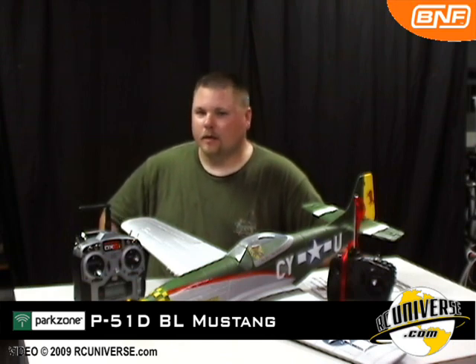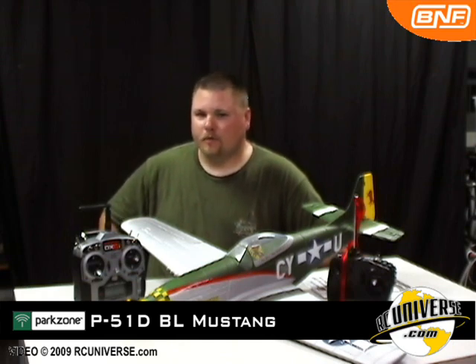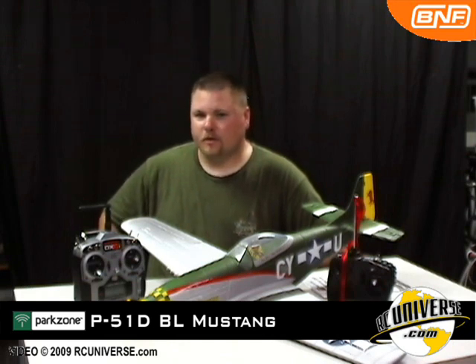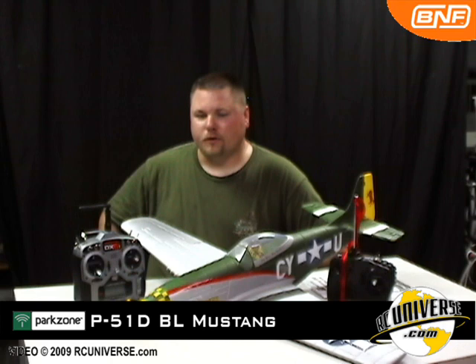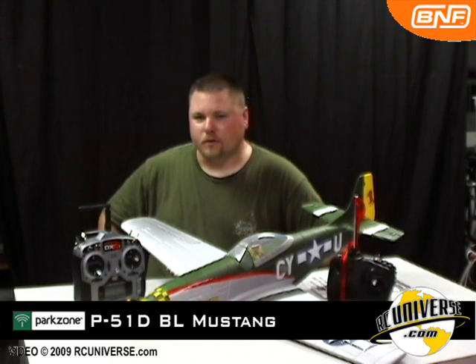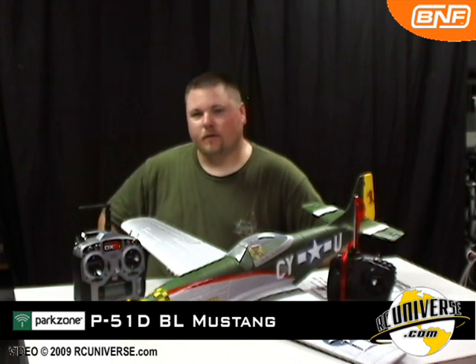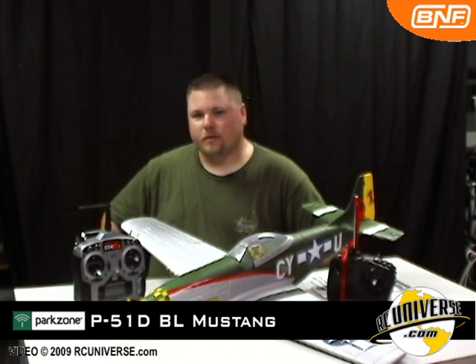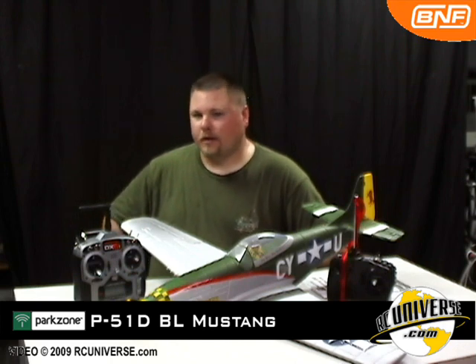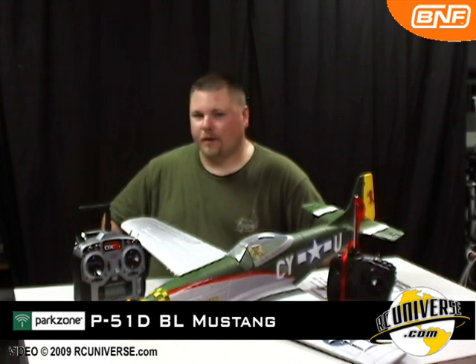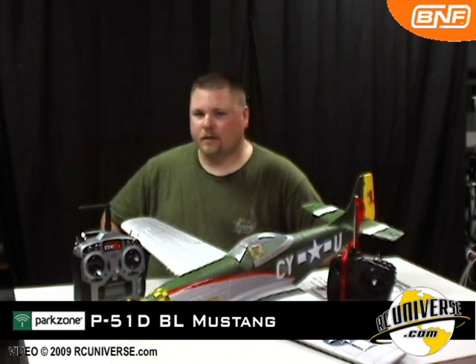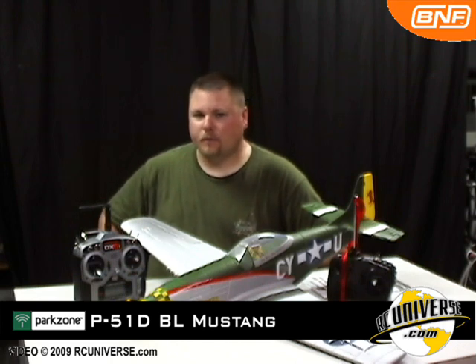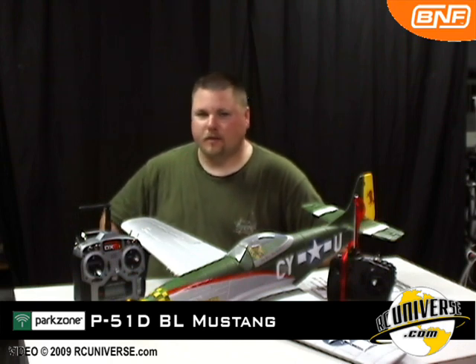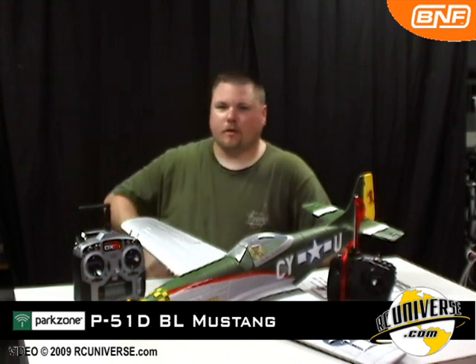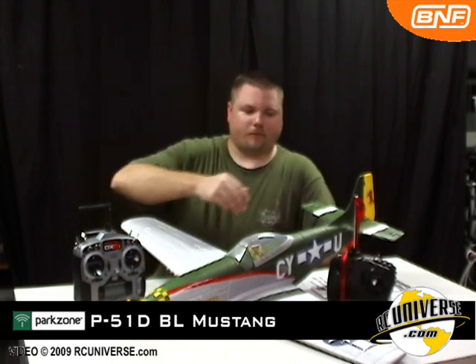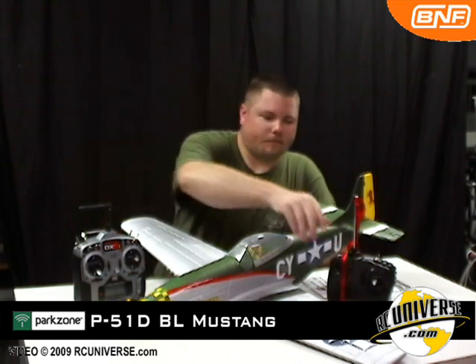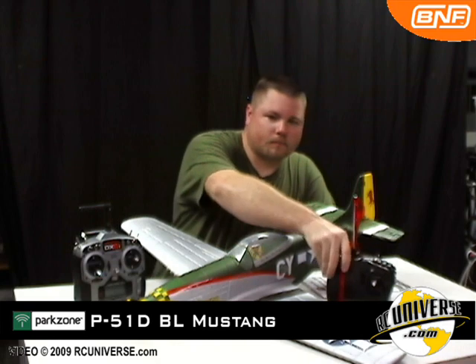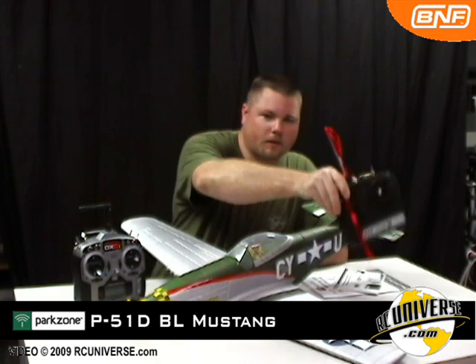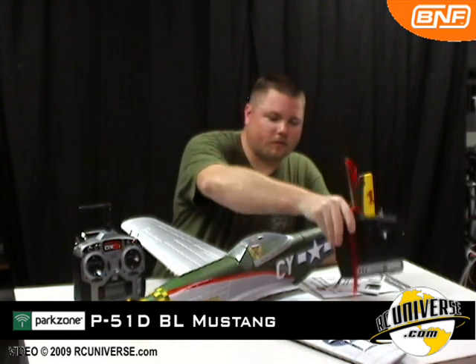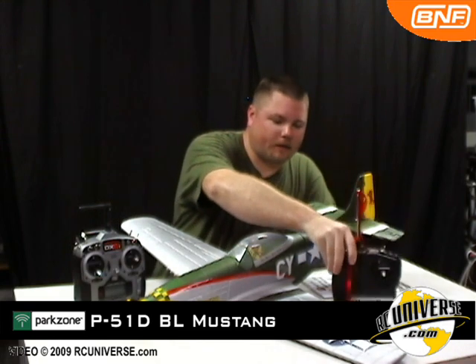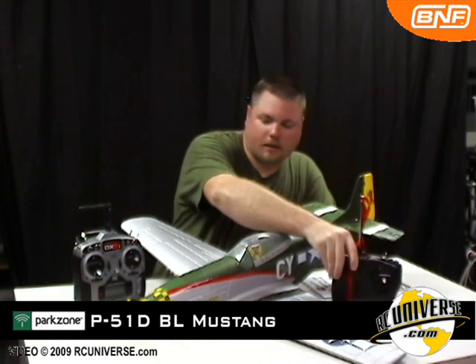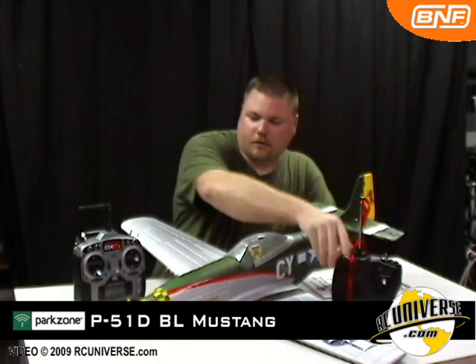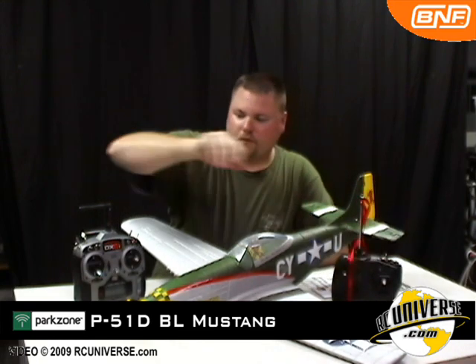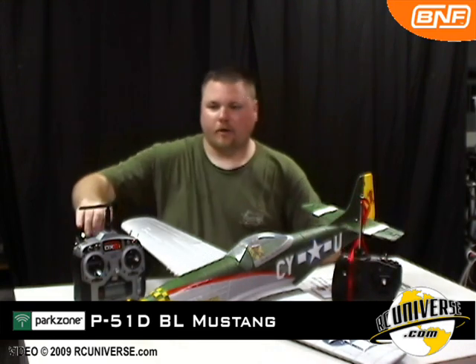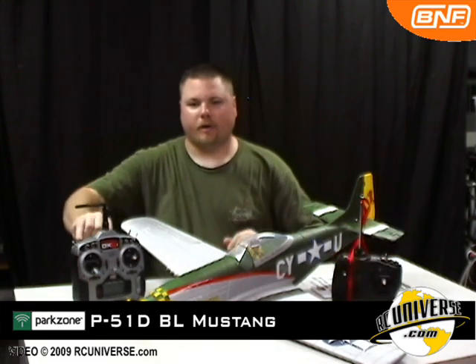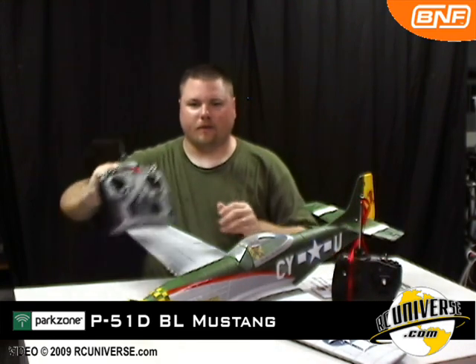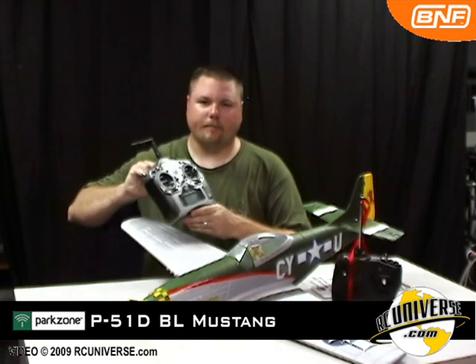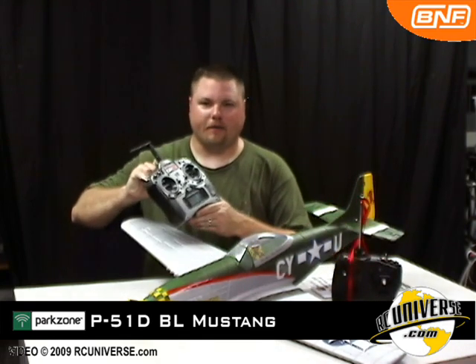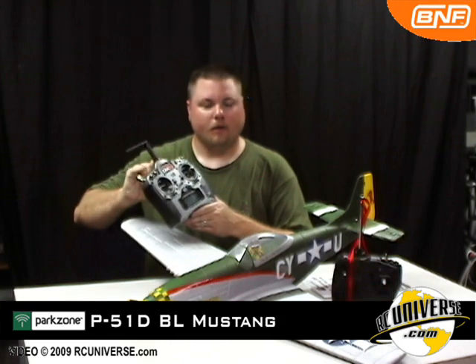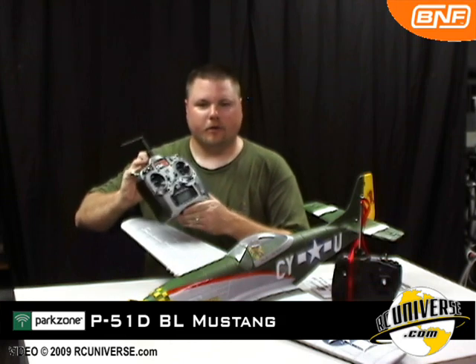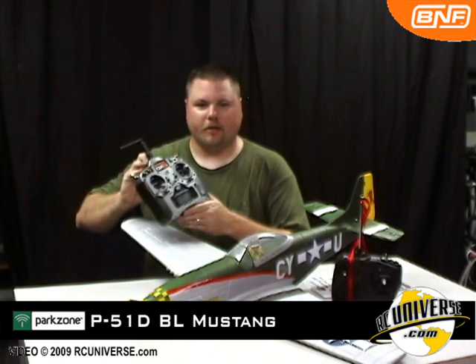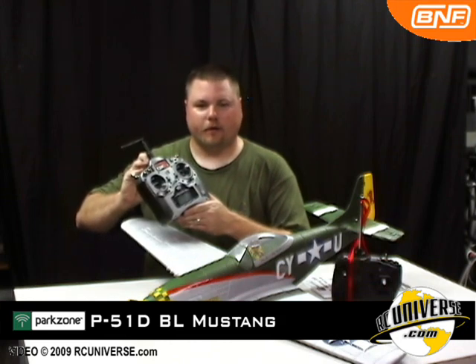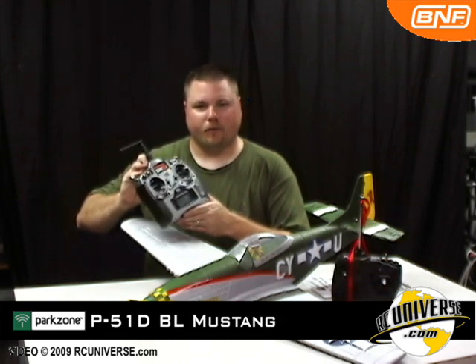This Park Flyer is offered in two versions. The first is a Ready to Fly or RTF with a 27MHz transmitter. The second is a 2.4GHz Bind and Fly or BNF, which requires you to provide your own transmitter.